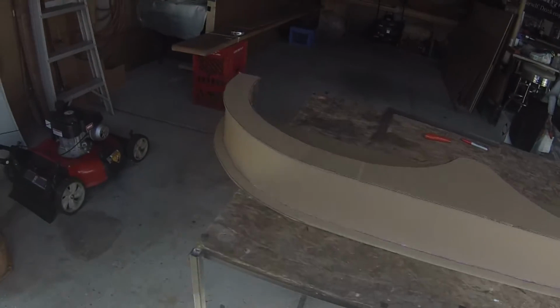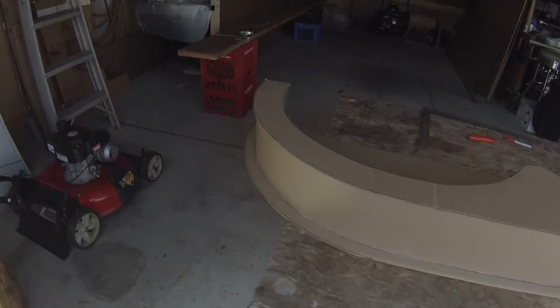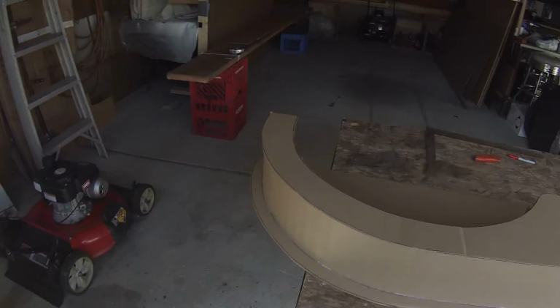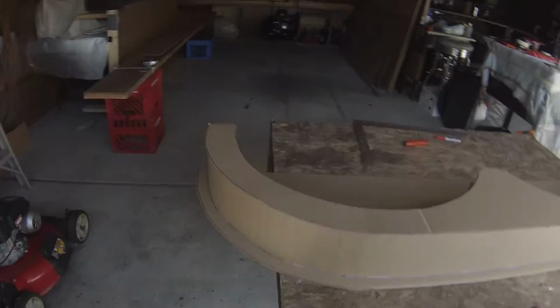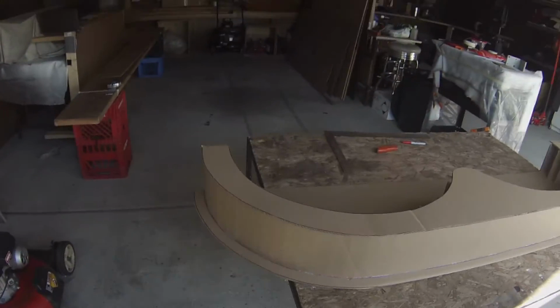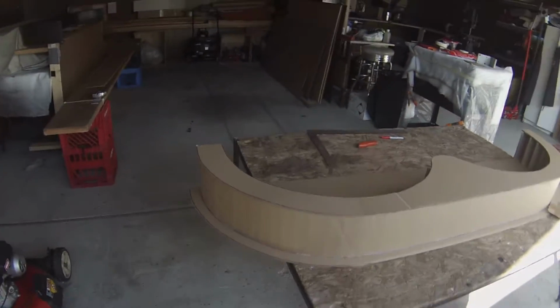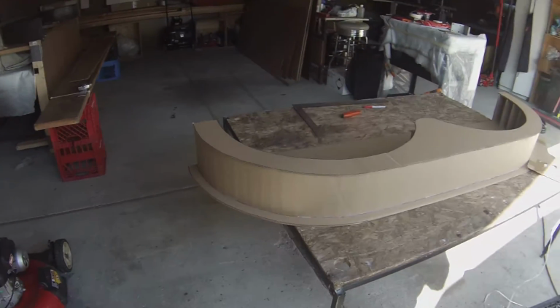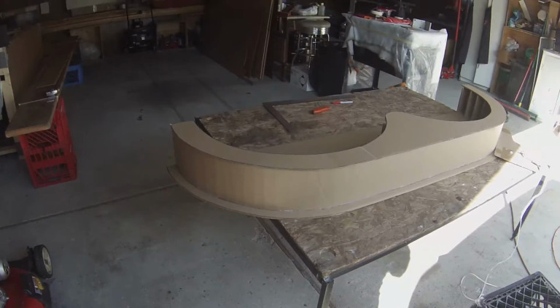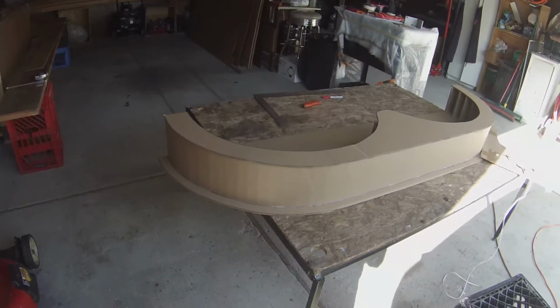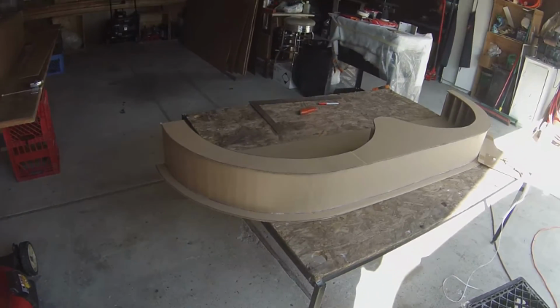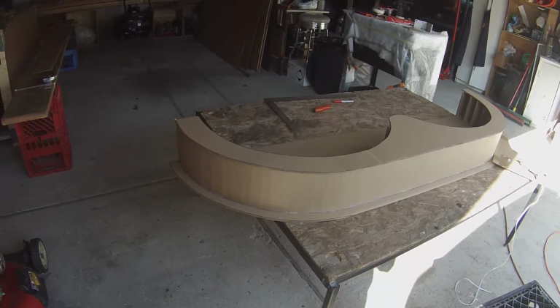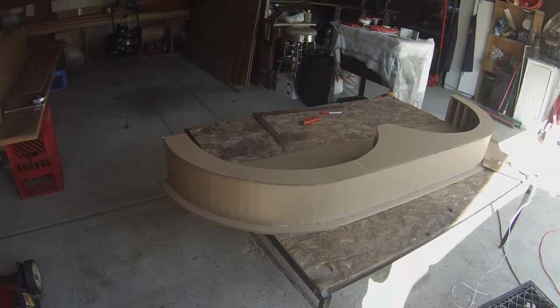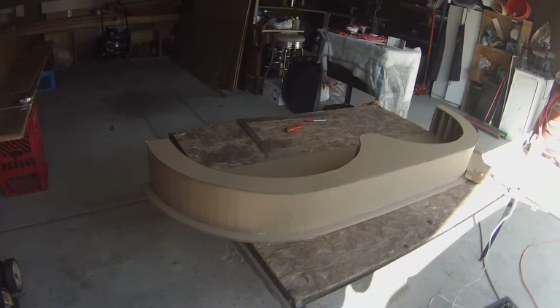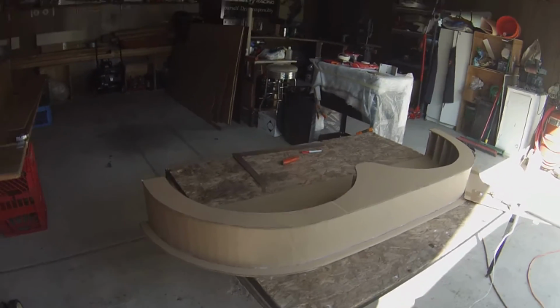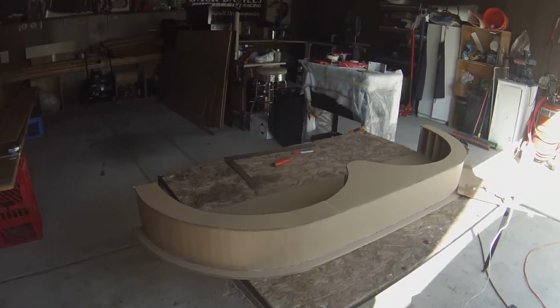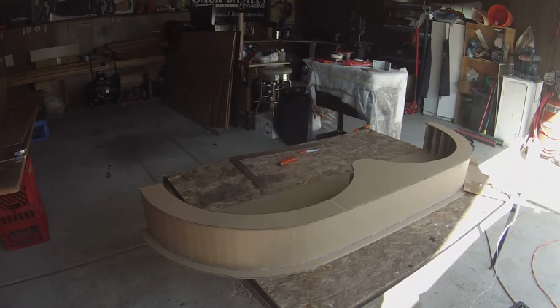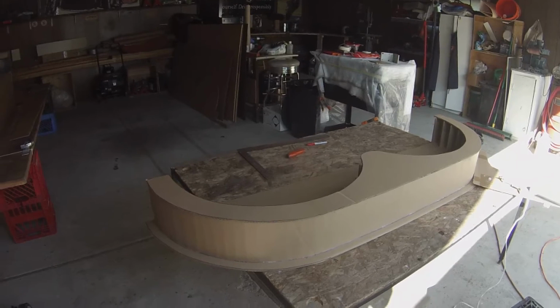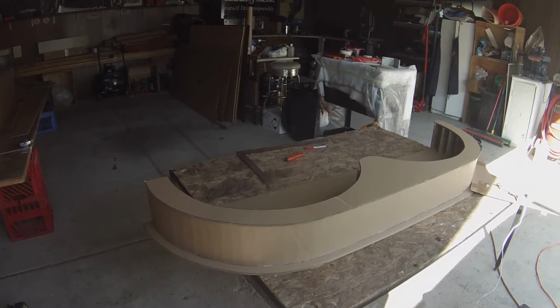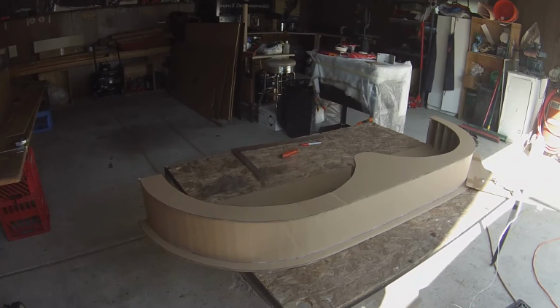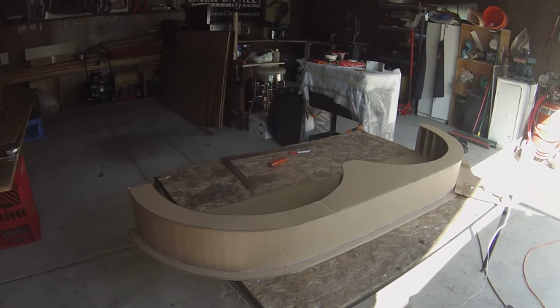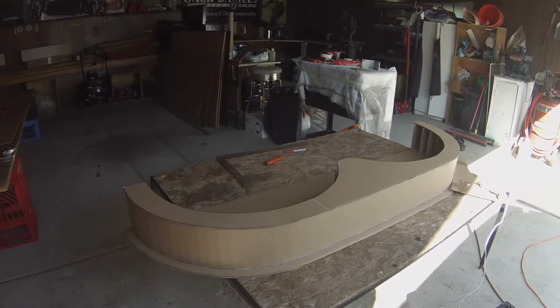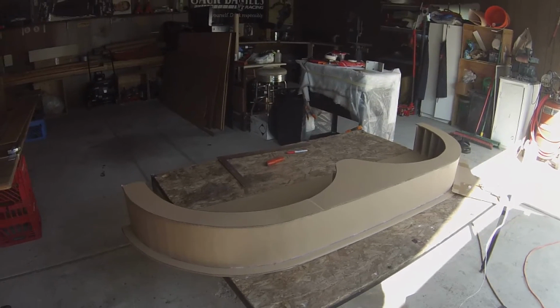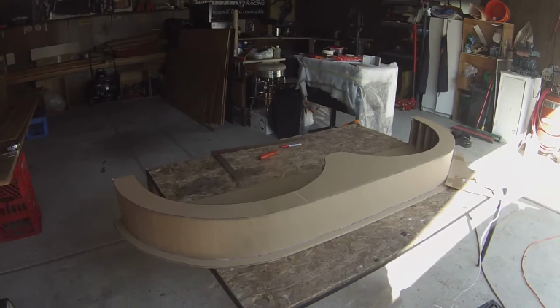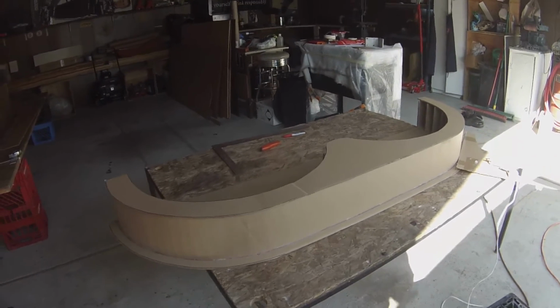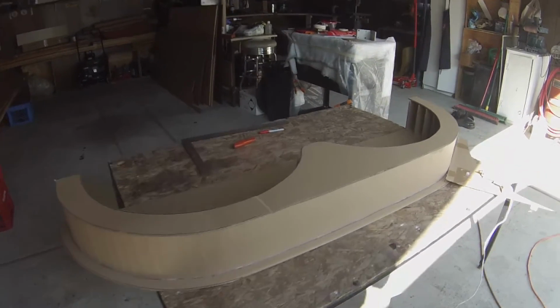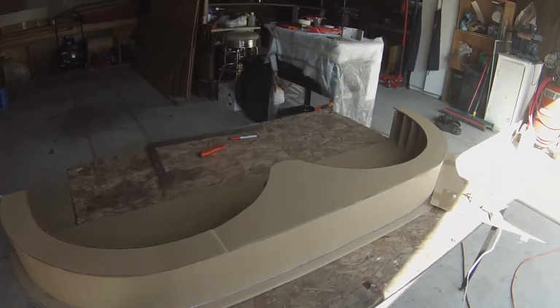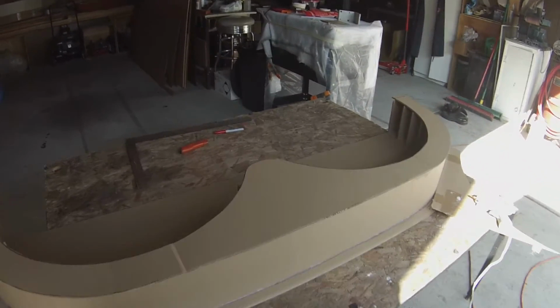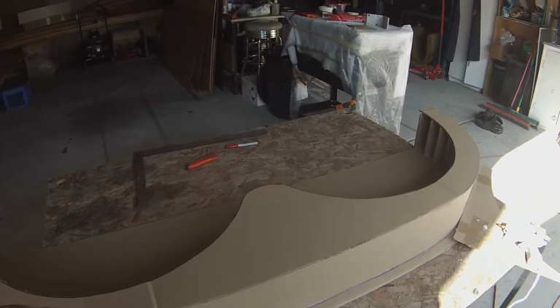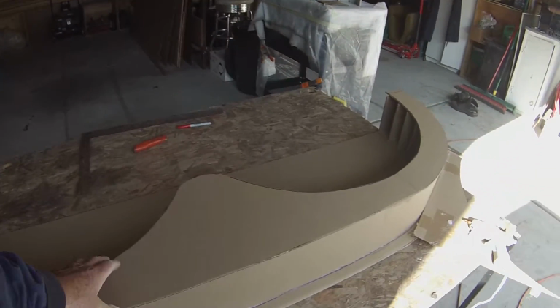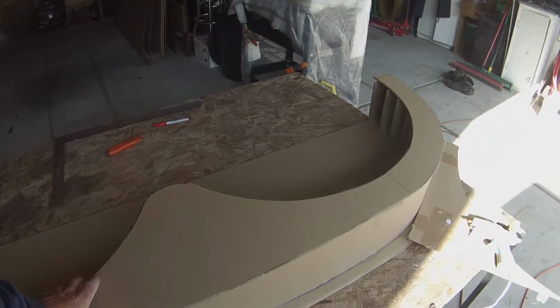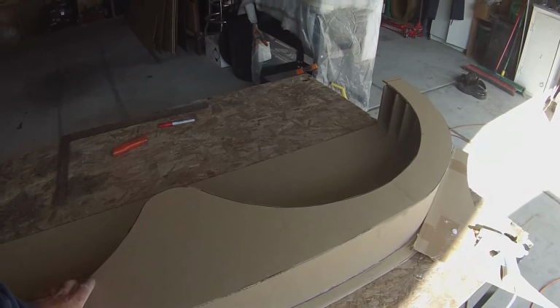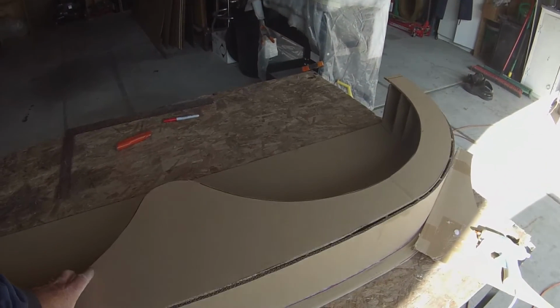So that's where we're at. That right there, what you're looking at — what she's glued together — is what we're gonna have to work with.